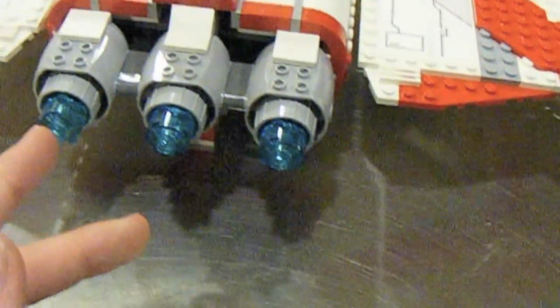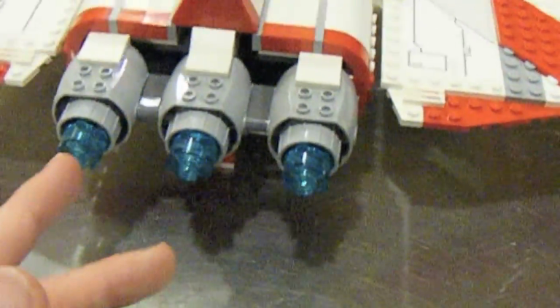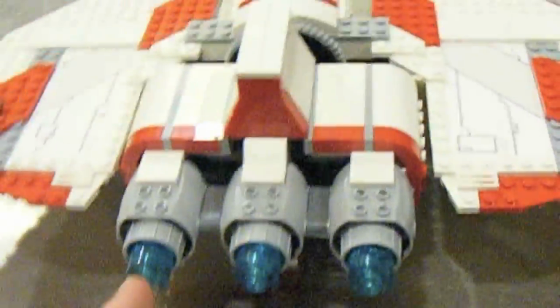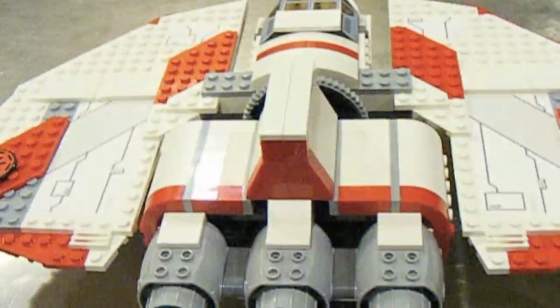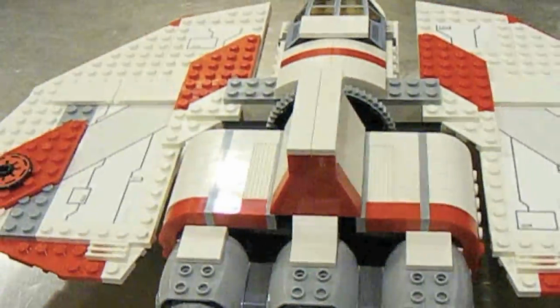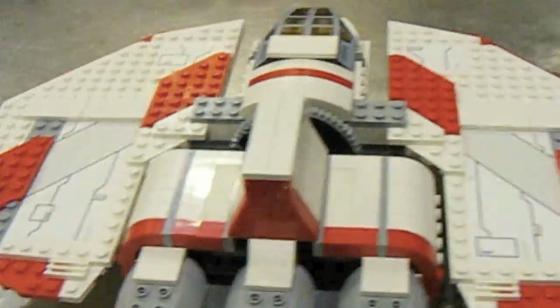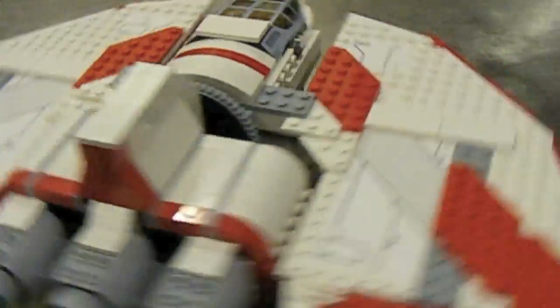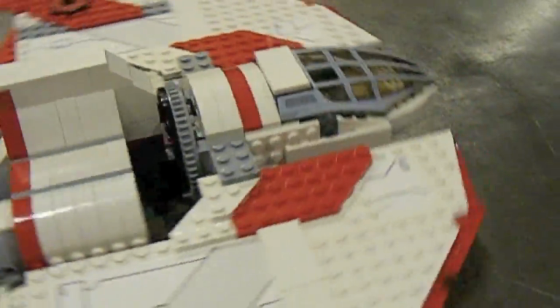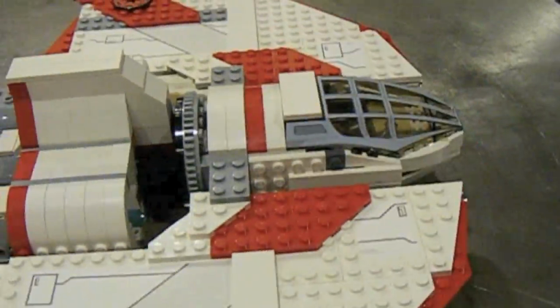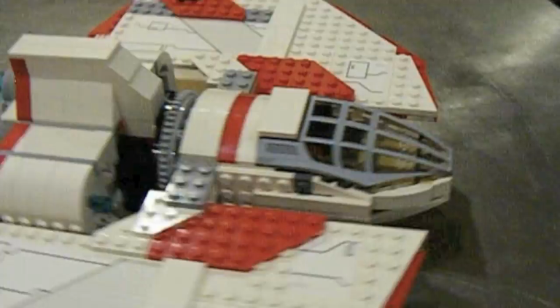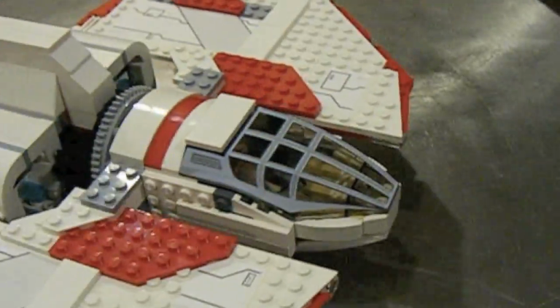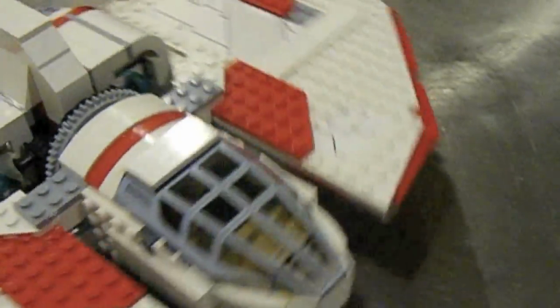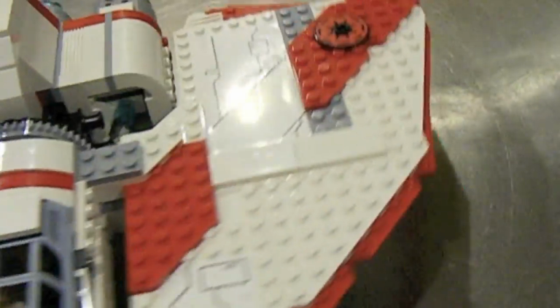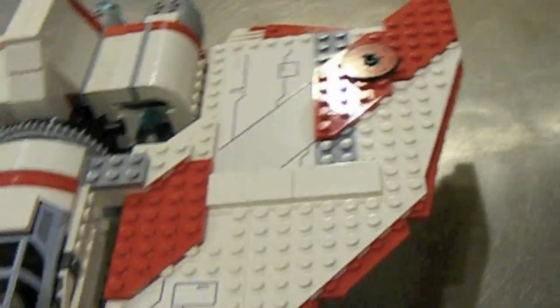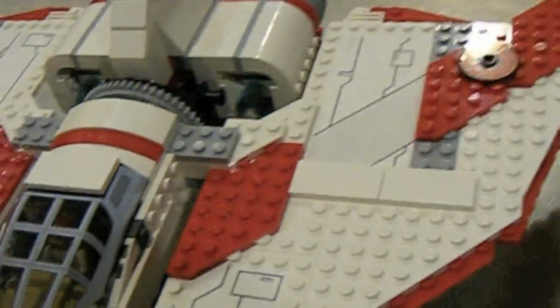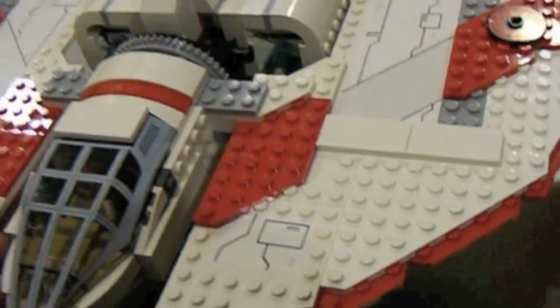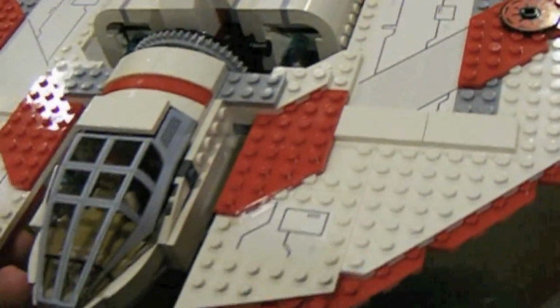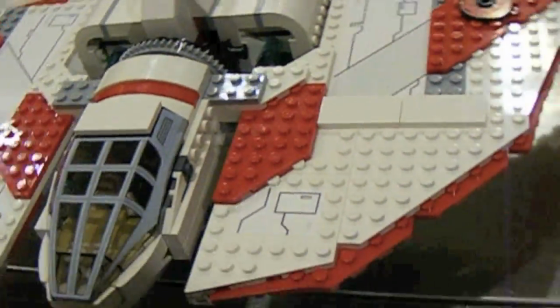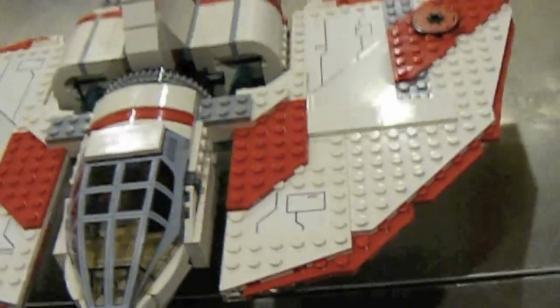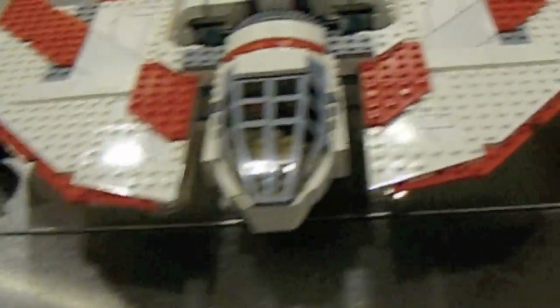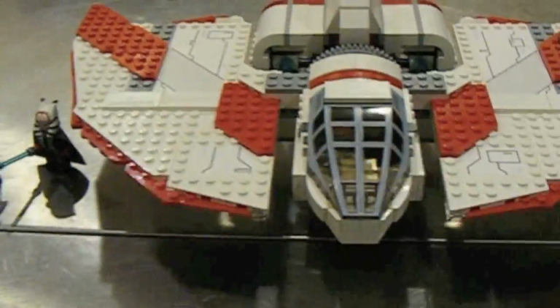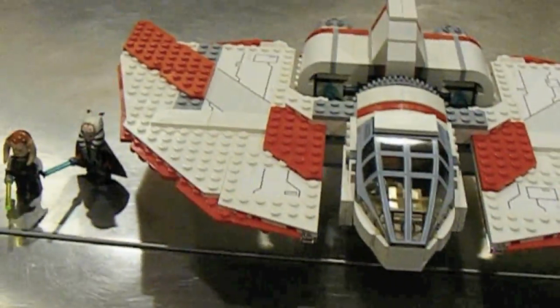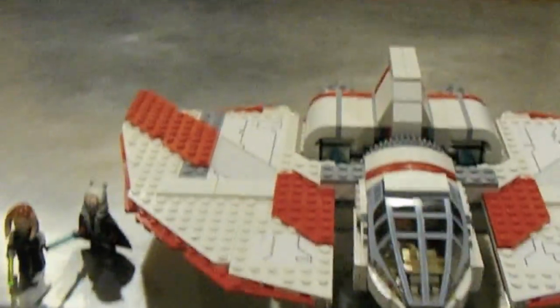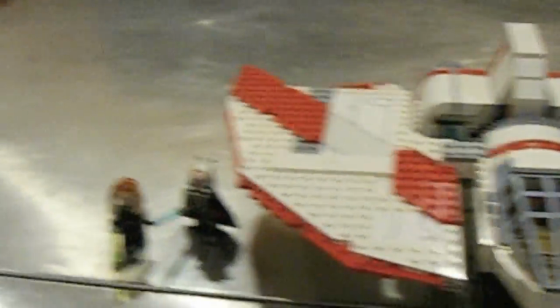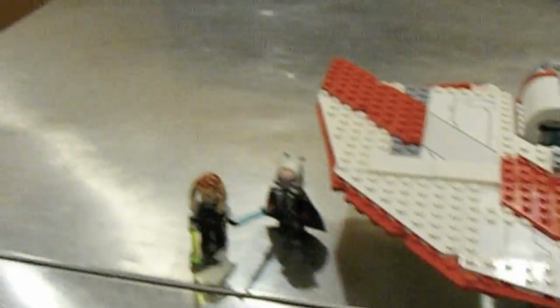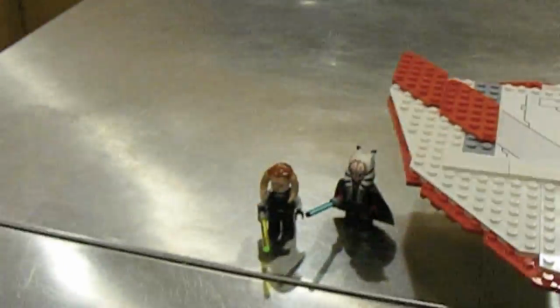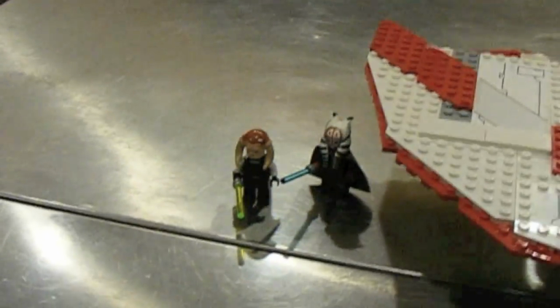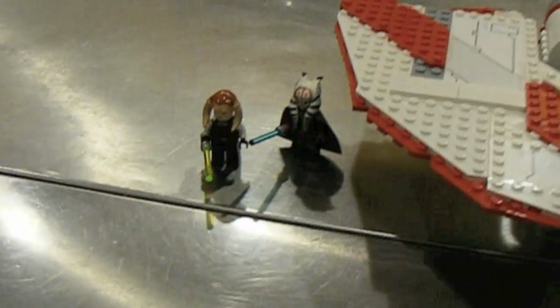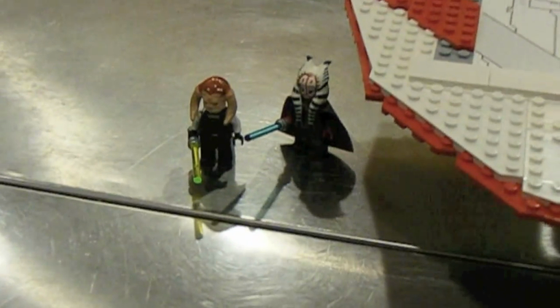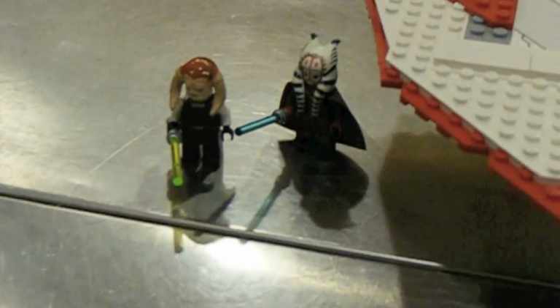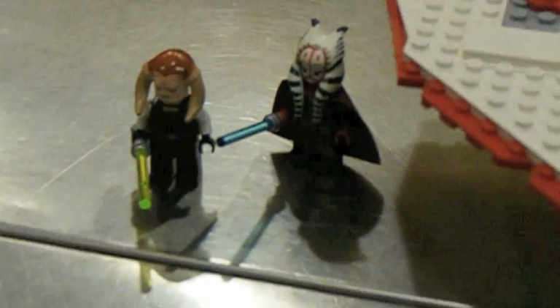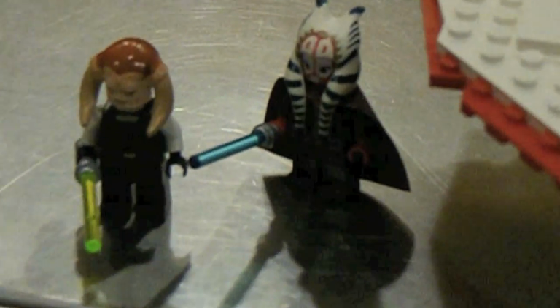Sorry to disappoint some of you who liked this set or had hopes for it — I did too, I thought it was going to be really cool. The two rare minifigures, though, are very, very nice.